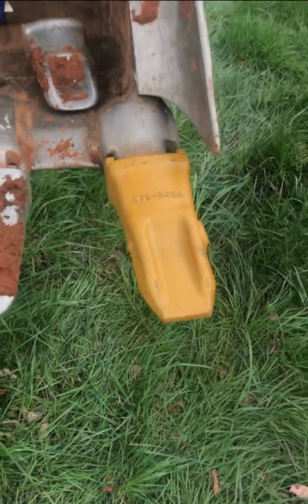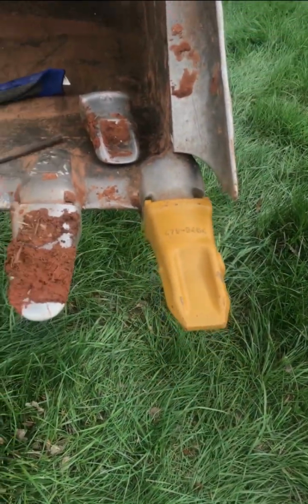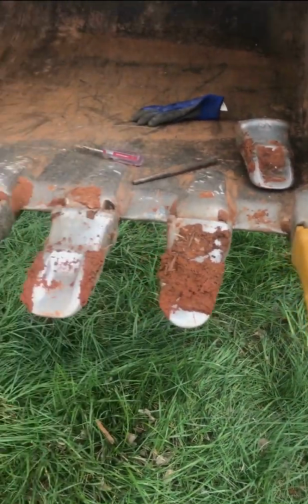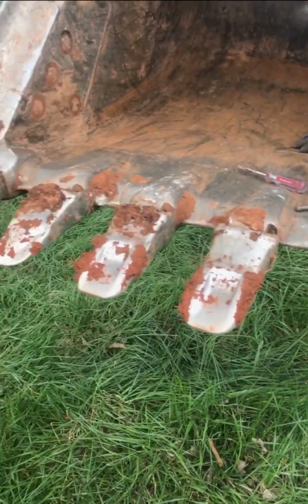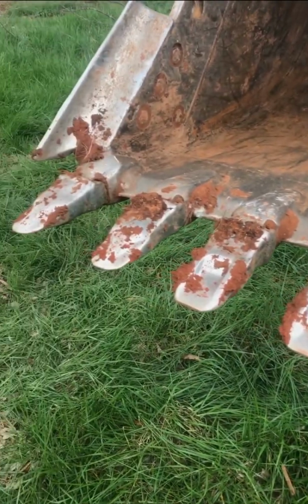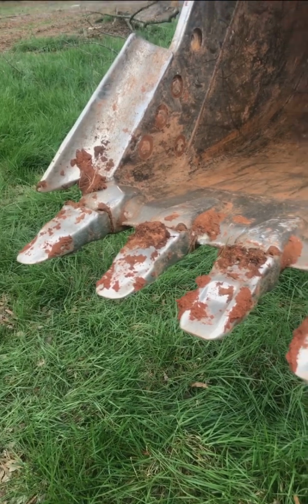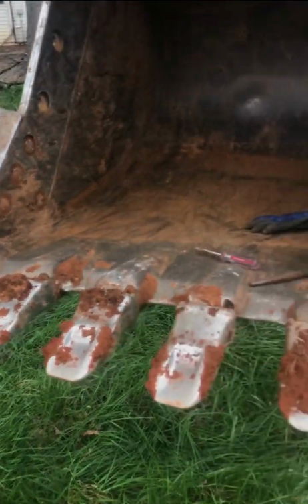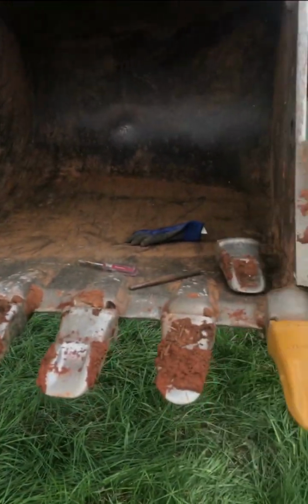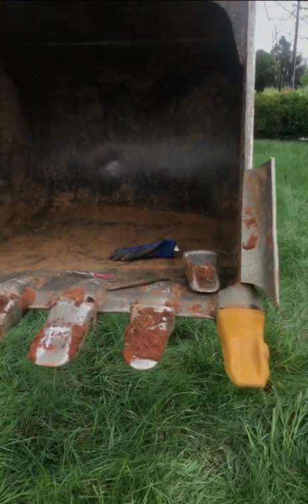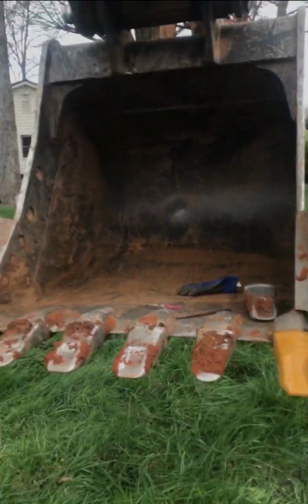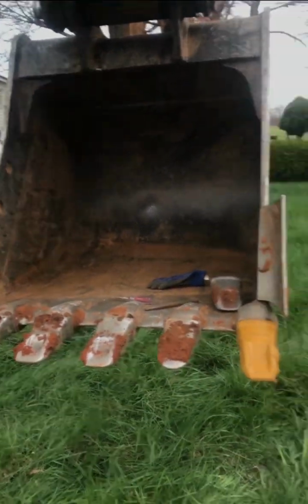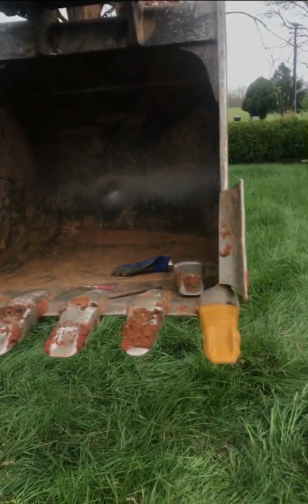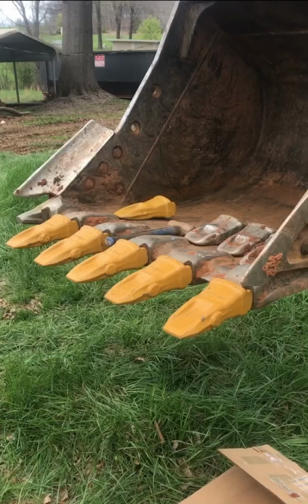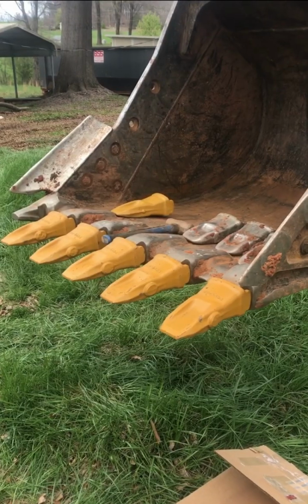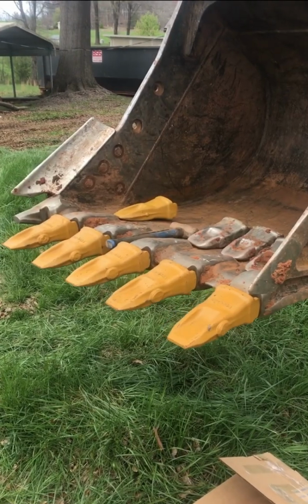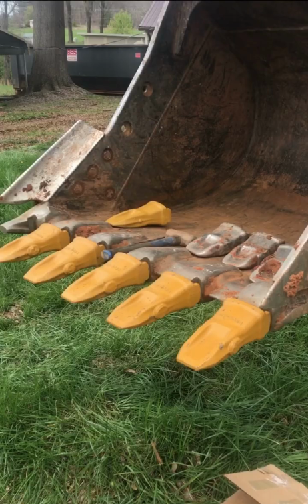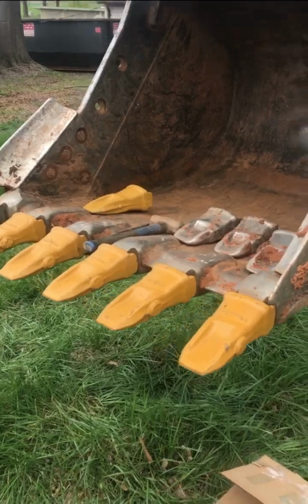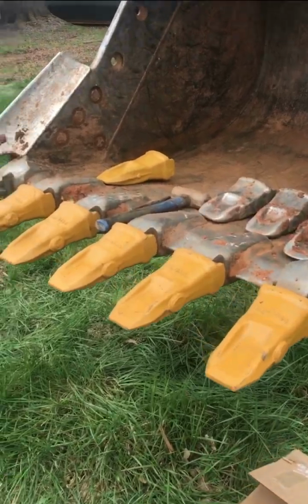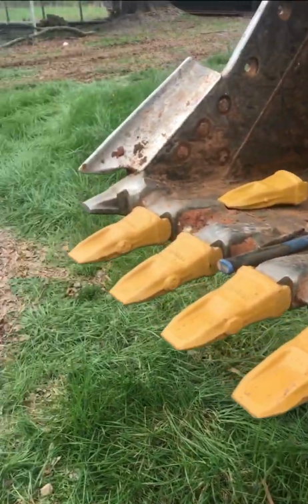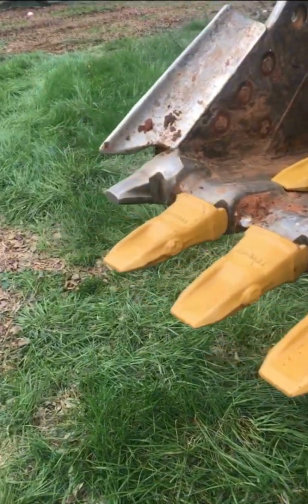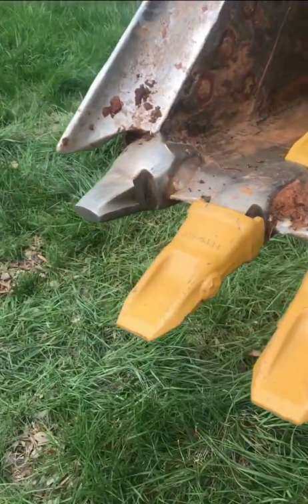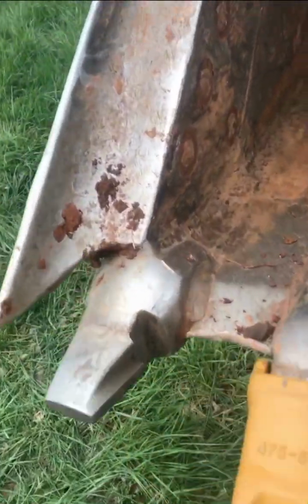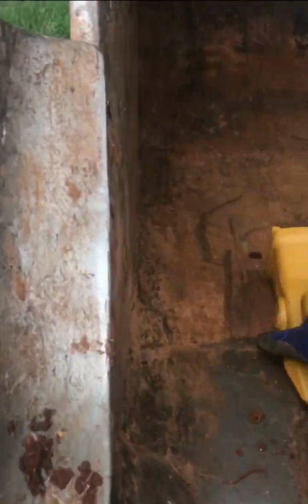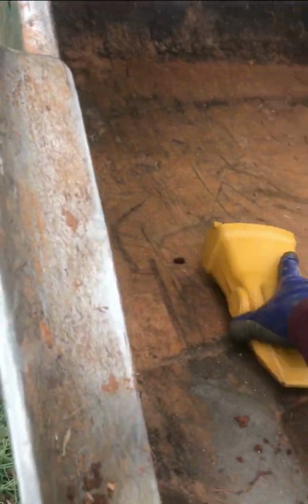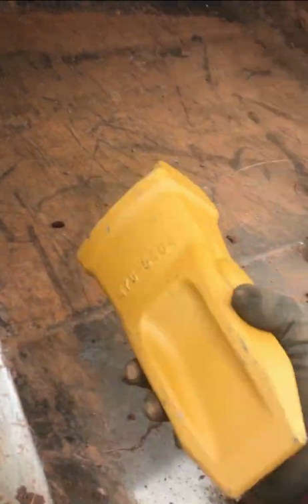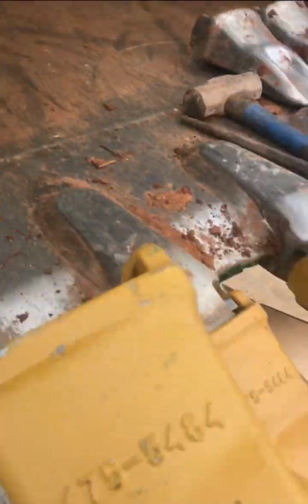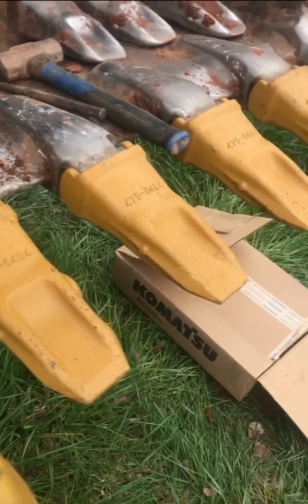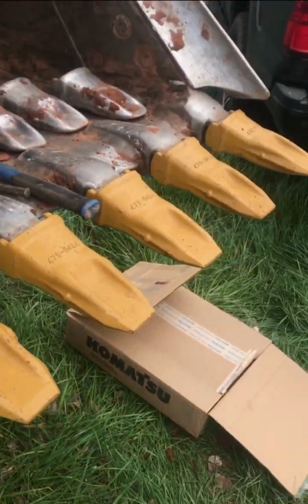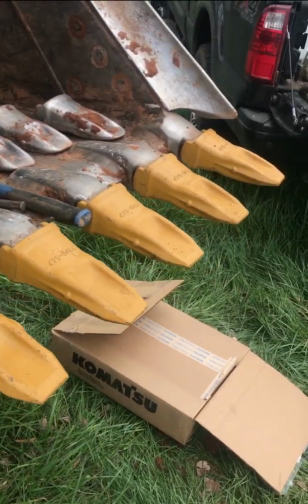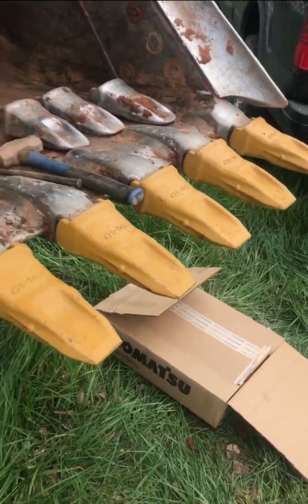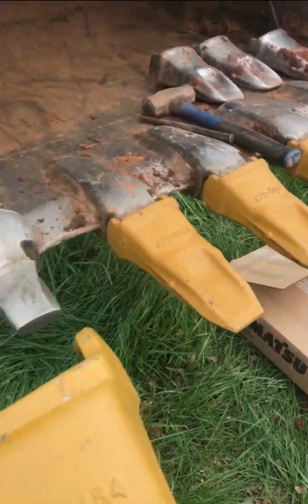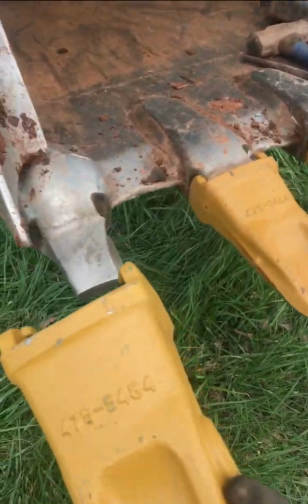Now we just gotta do that for the other five and that'll be it. About got them all on here. Gonna stick the last one on — it's pretty simple.